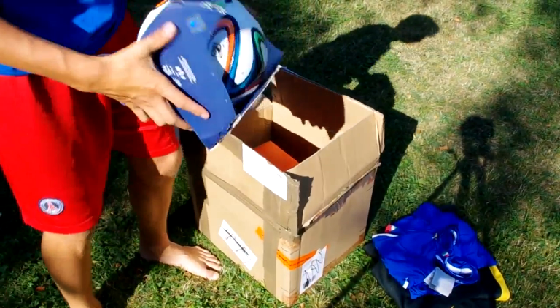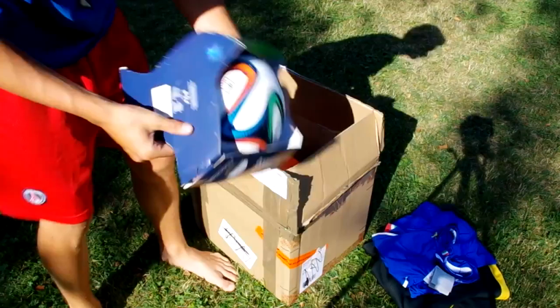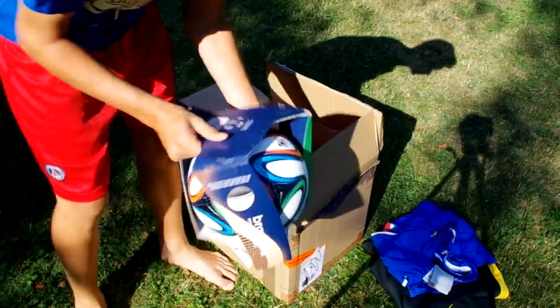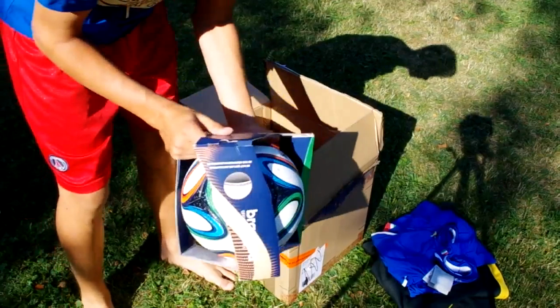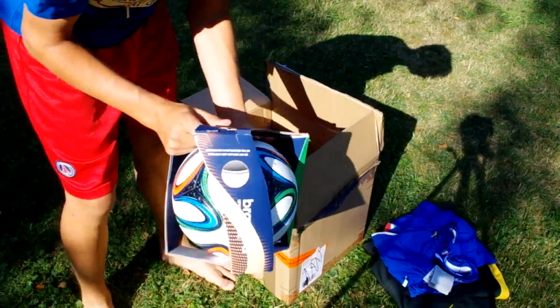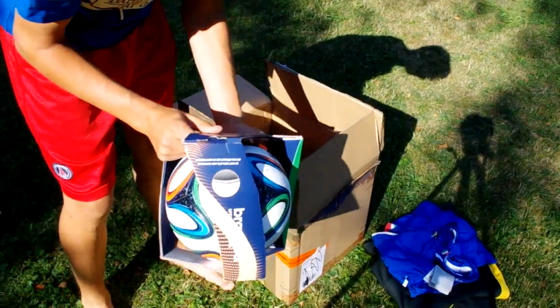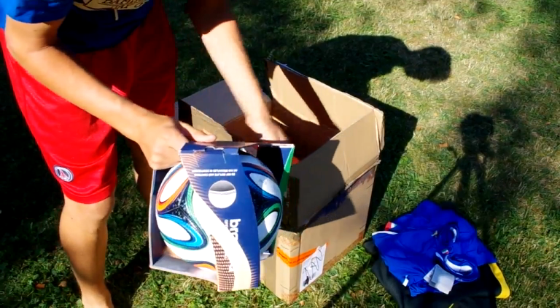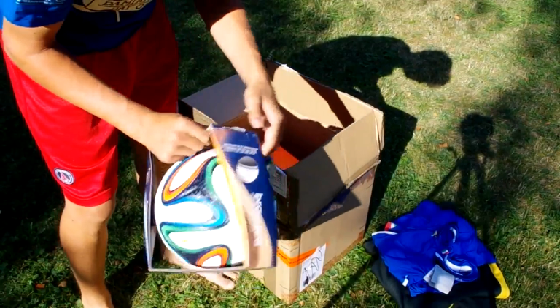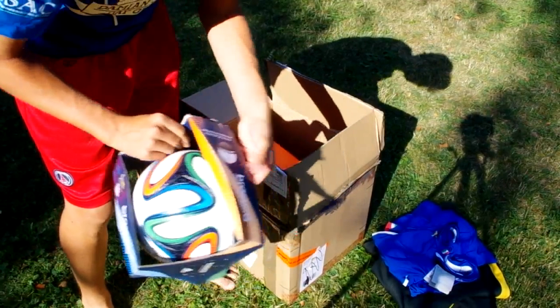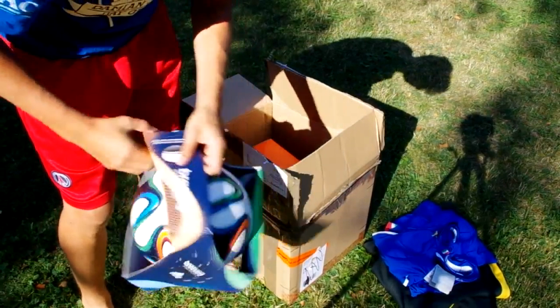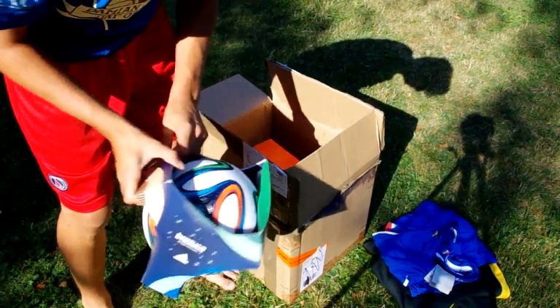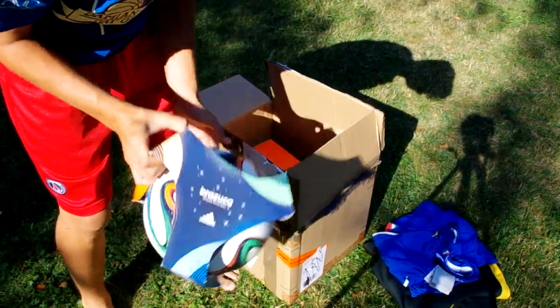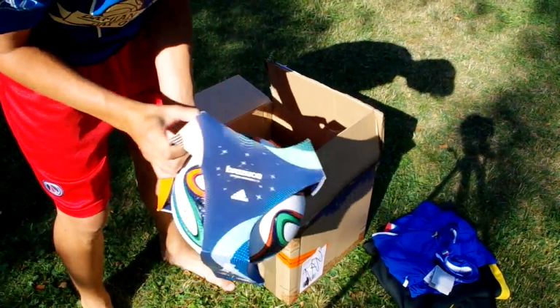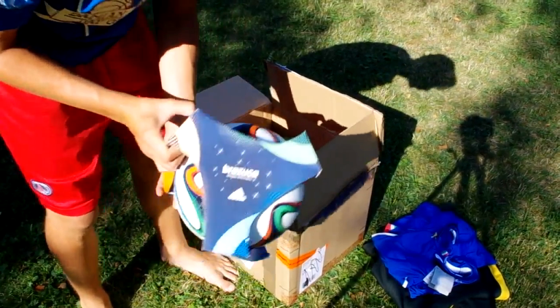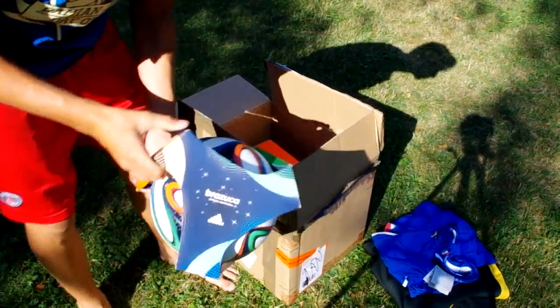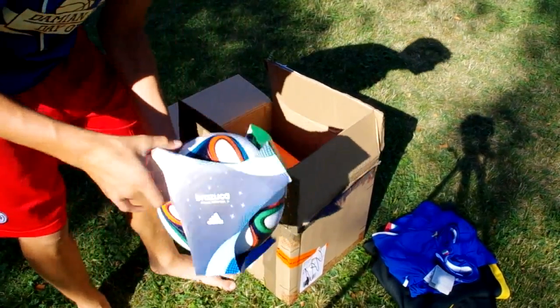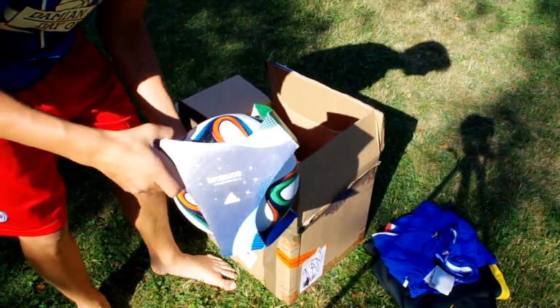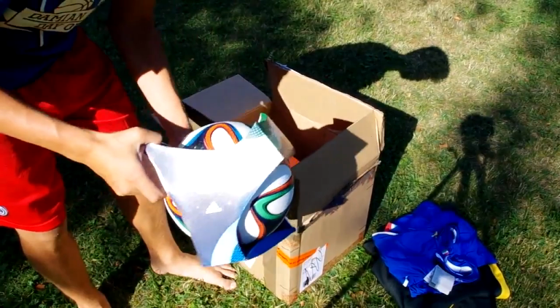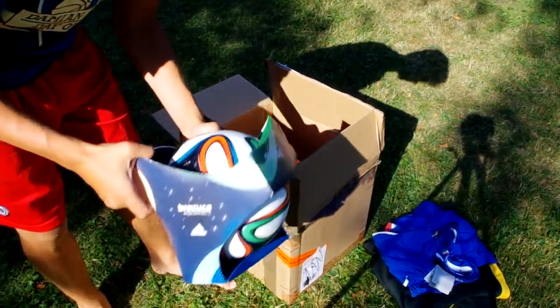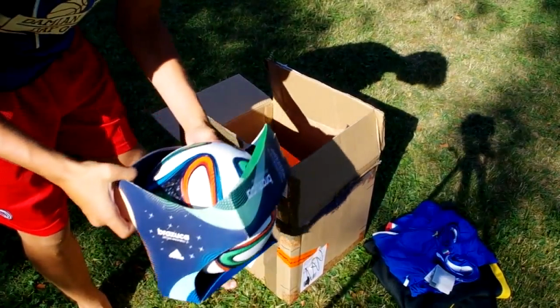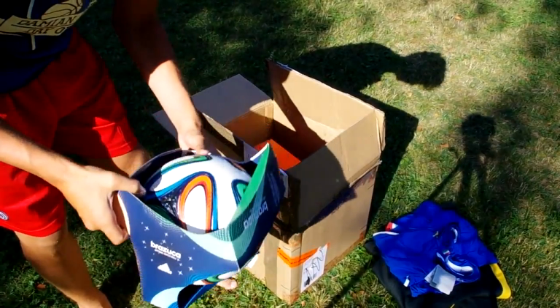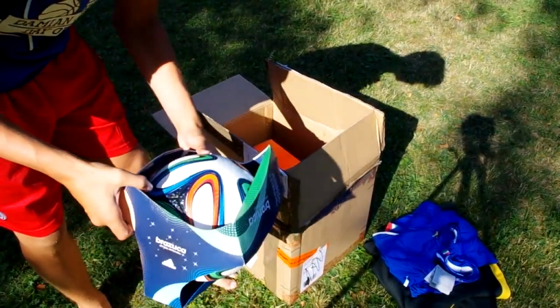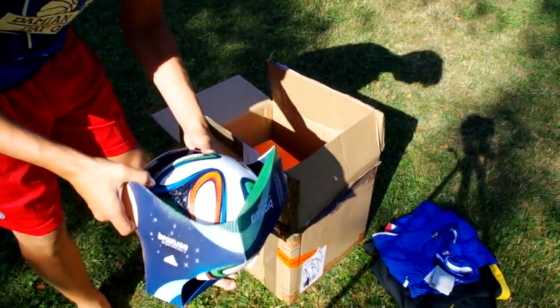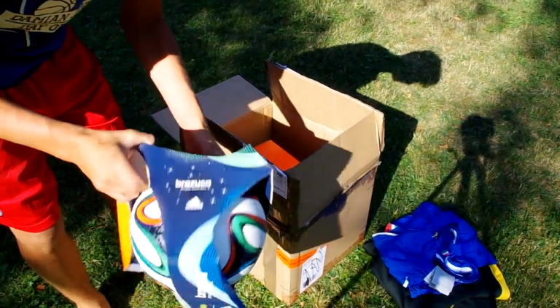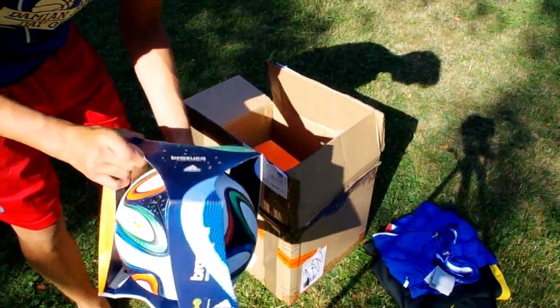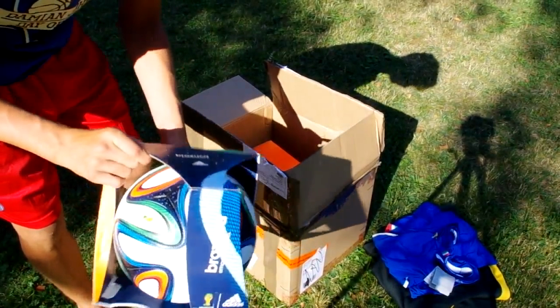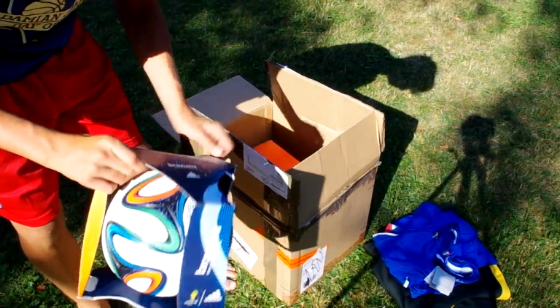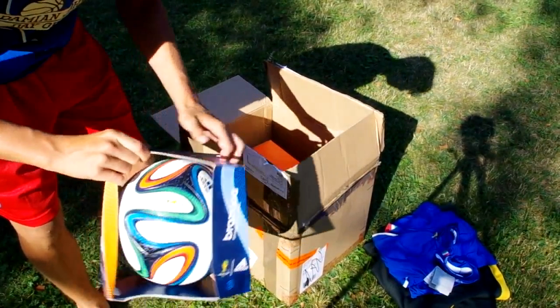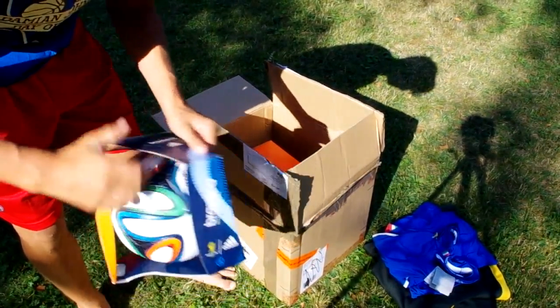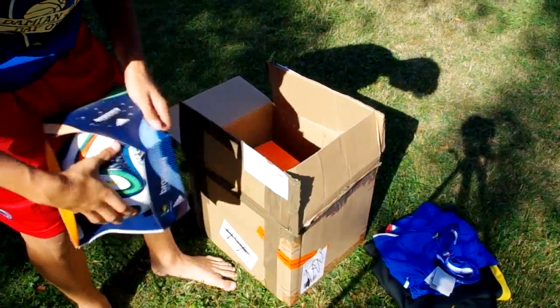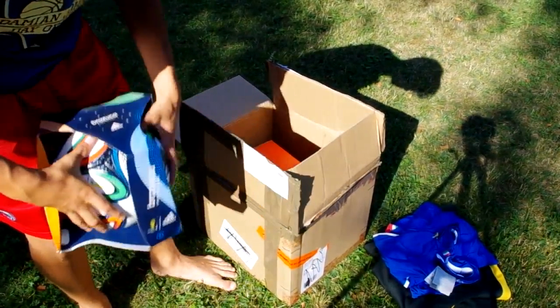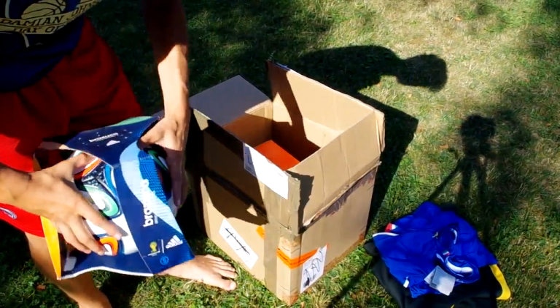We have the Brazuca — the official match ball of the 2014 World Cup. Pretty cool, and it's inflated of course.